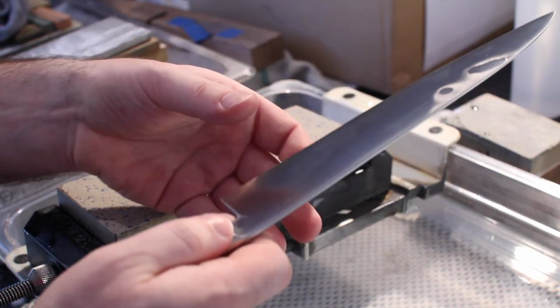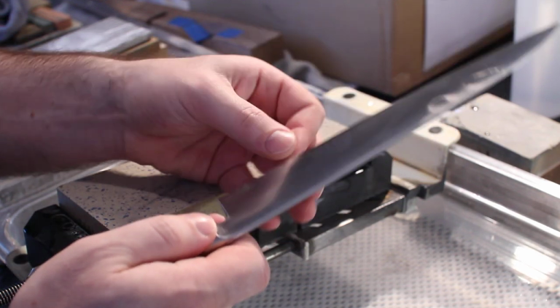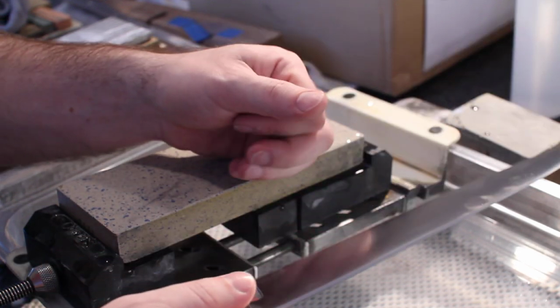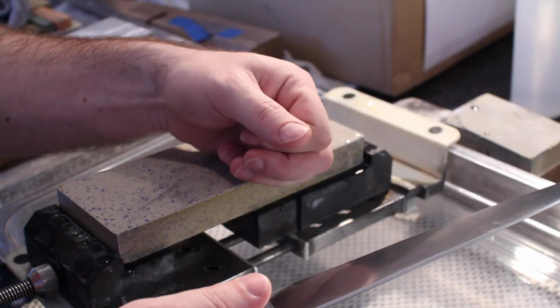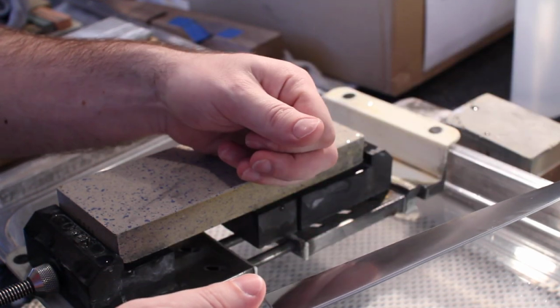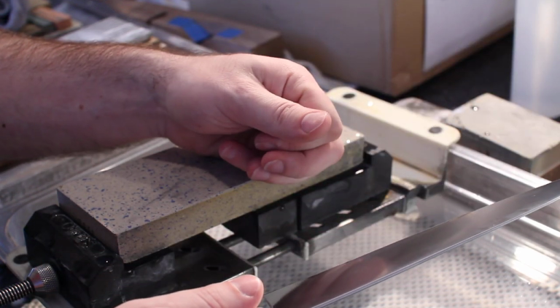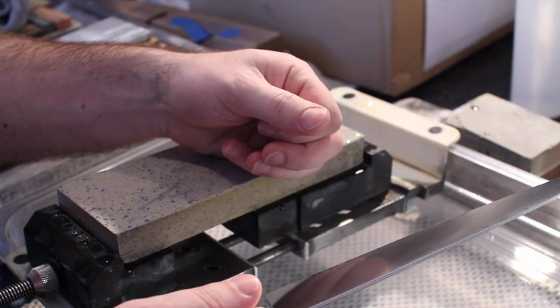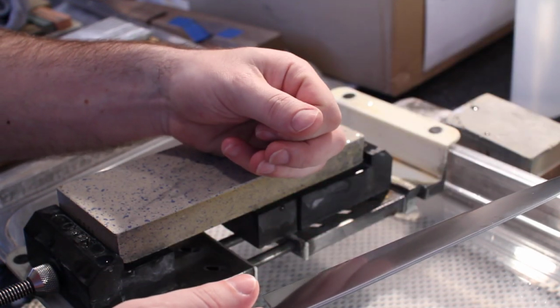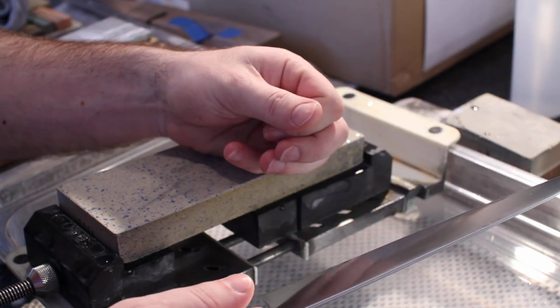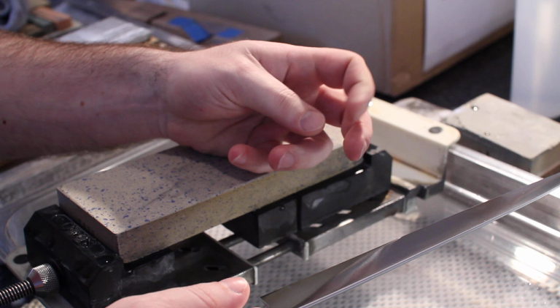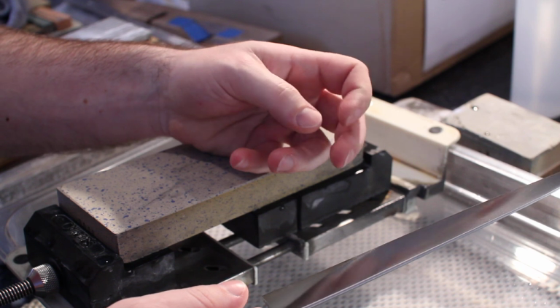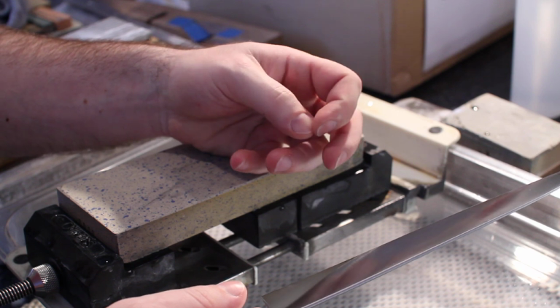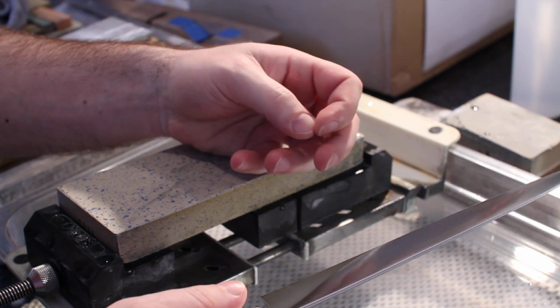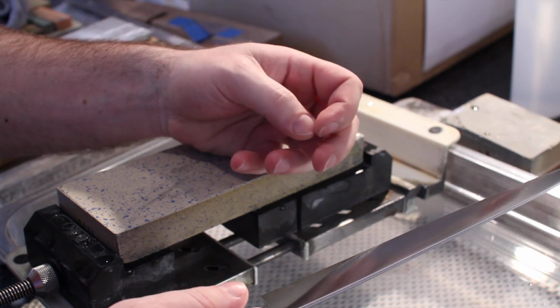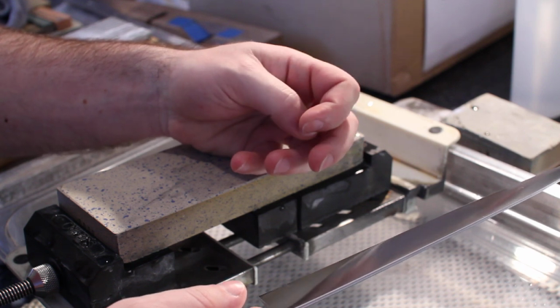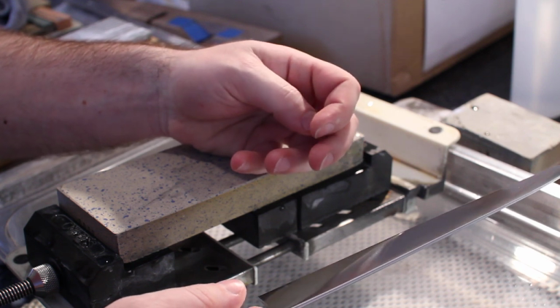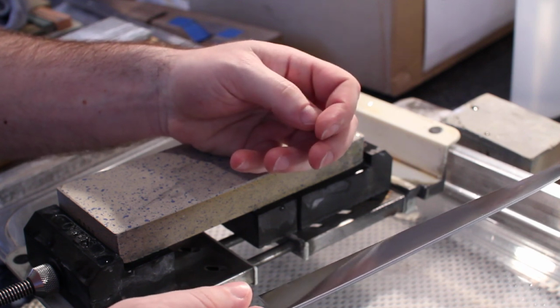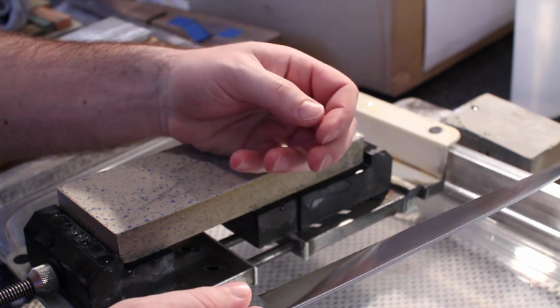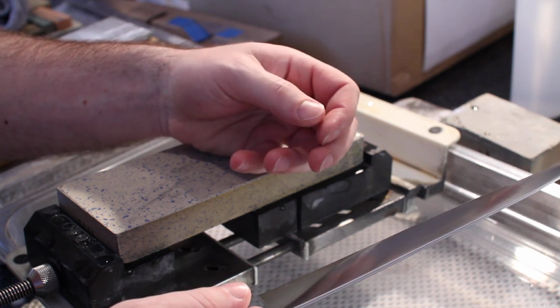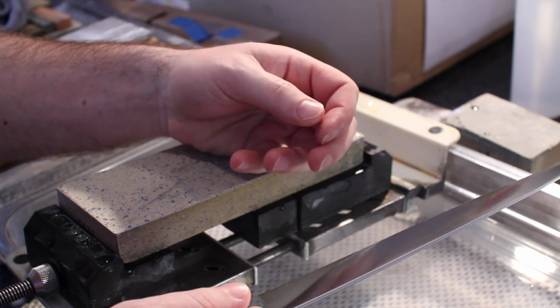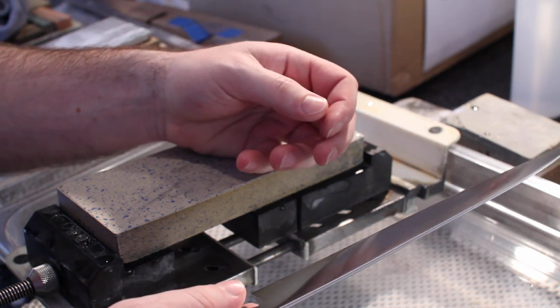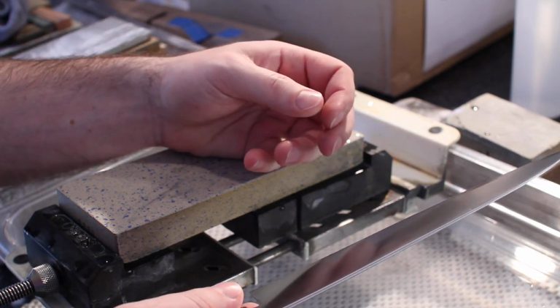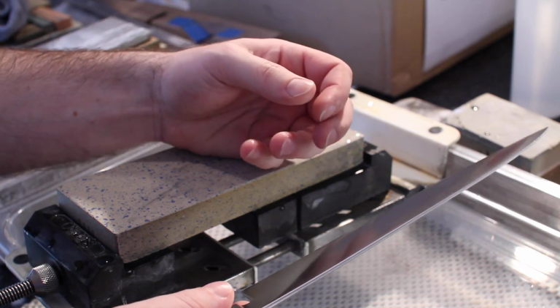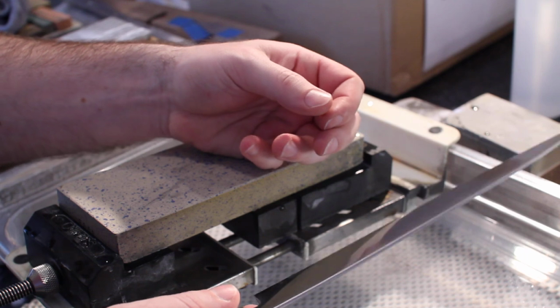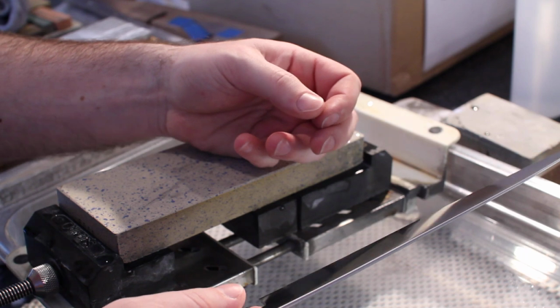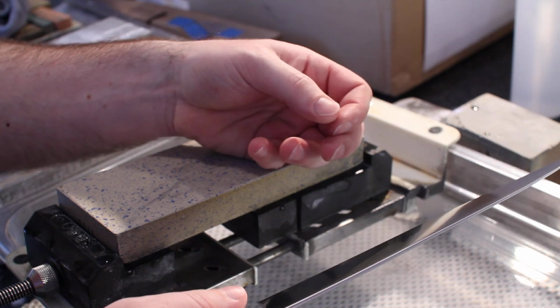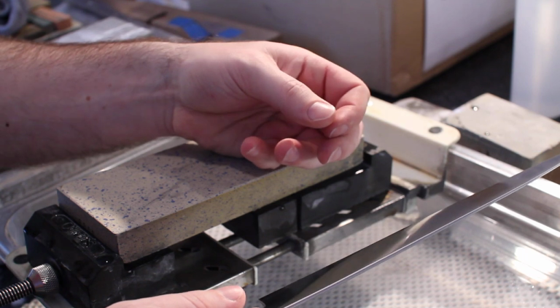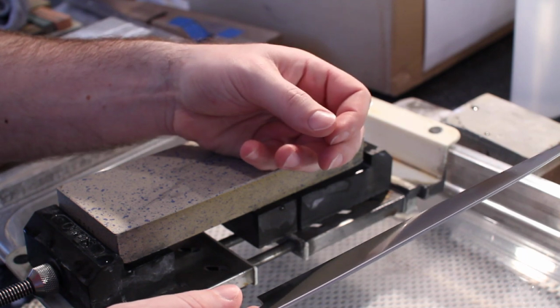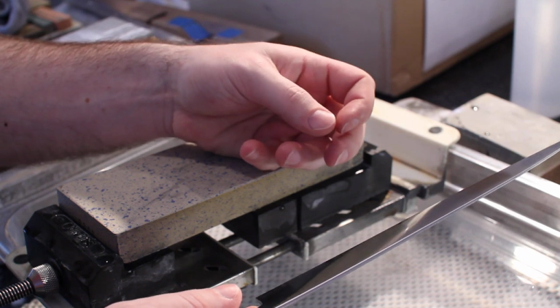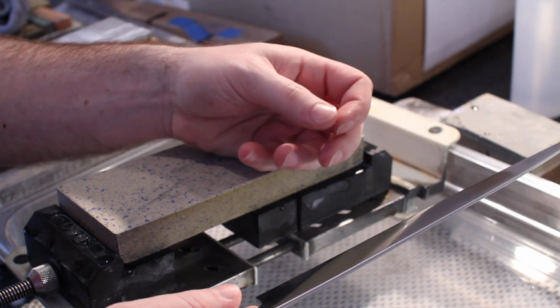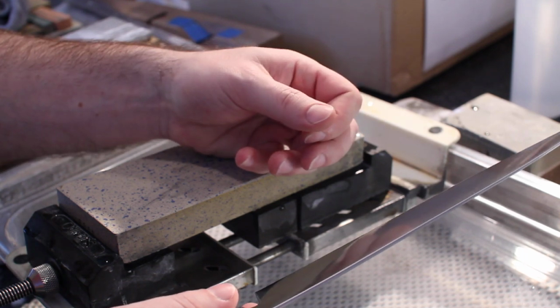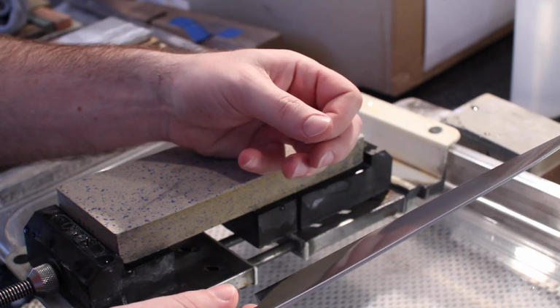The test we're going to do today is what I call my thumbnail test. This is a common test that you can see done in Japan. You also see a lot of people test on their hair, but as I'm starting to go bald that scares me a little bit, so I use the thumbnail test instead.